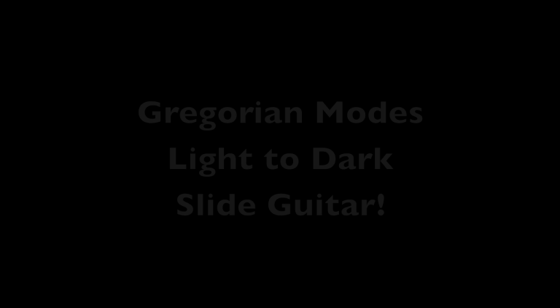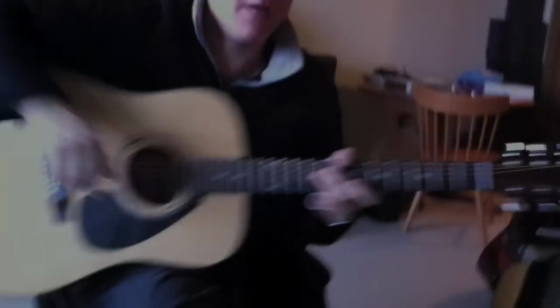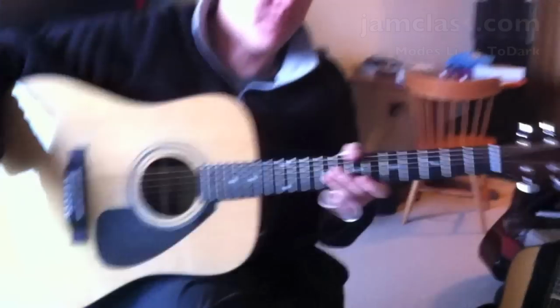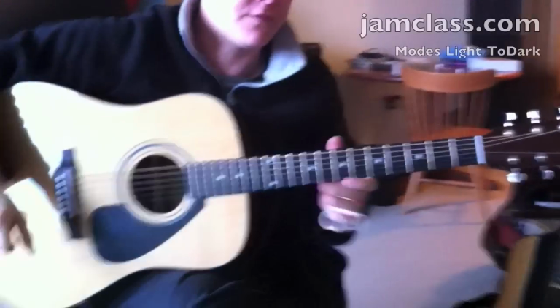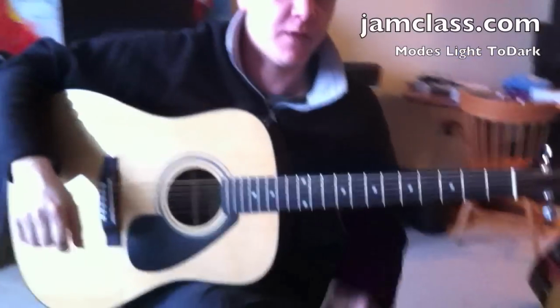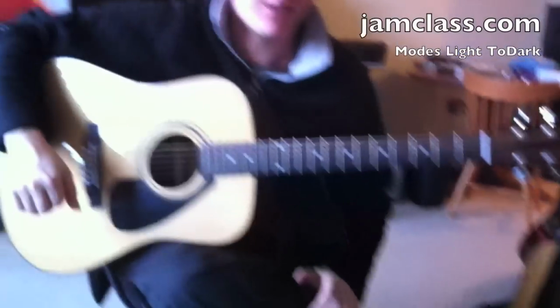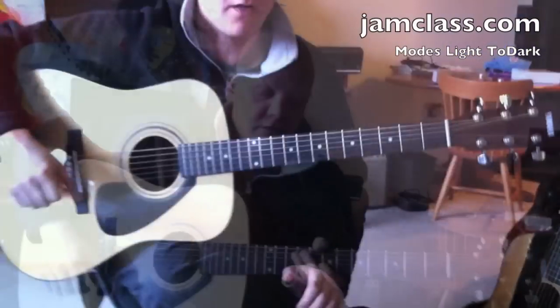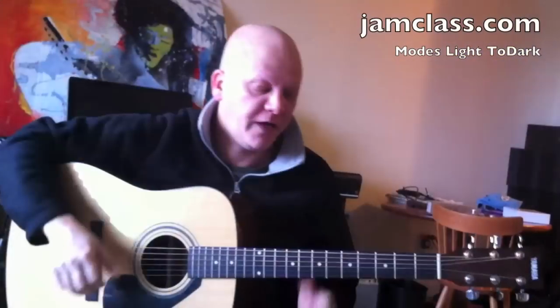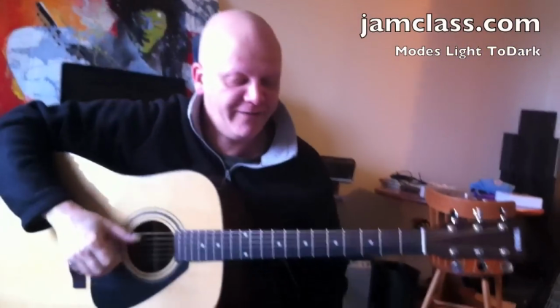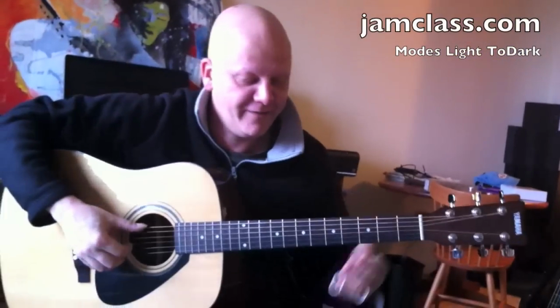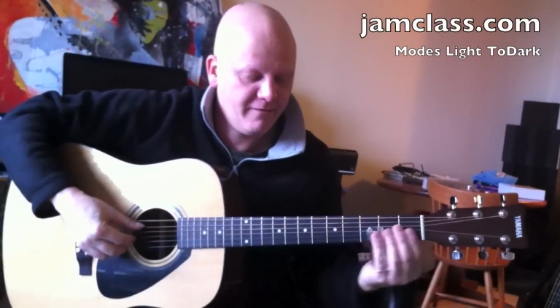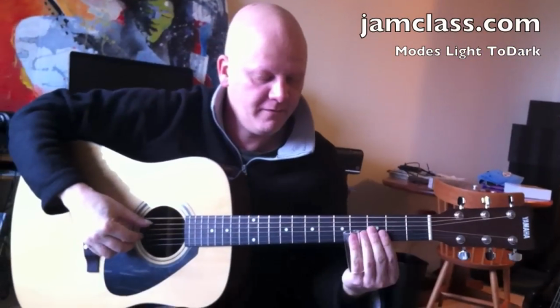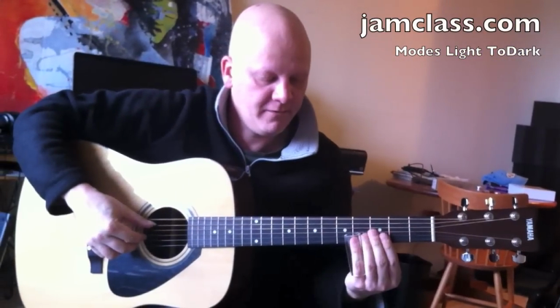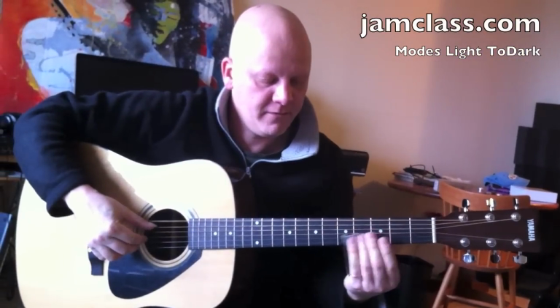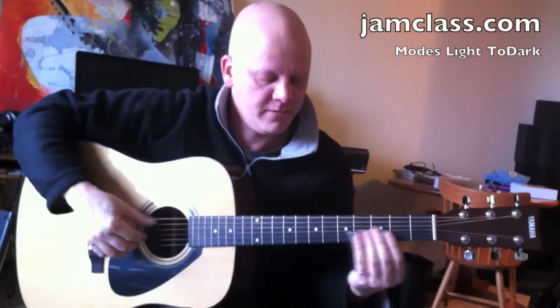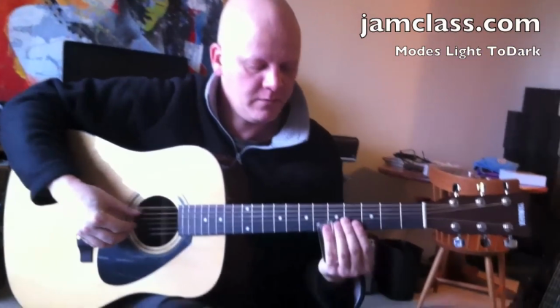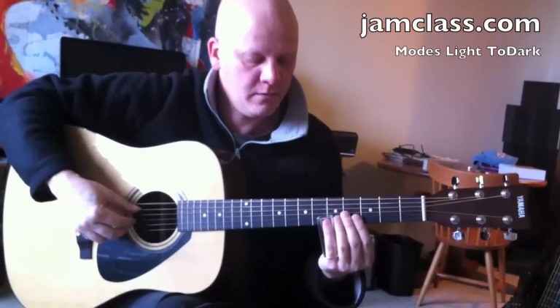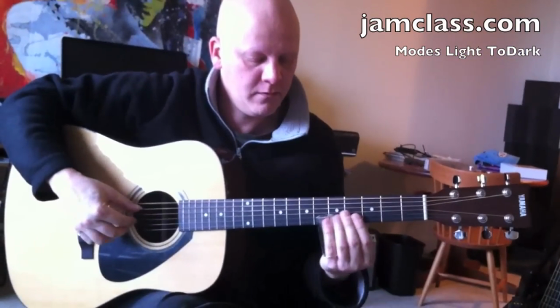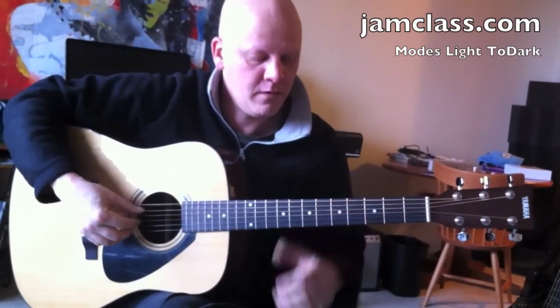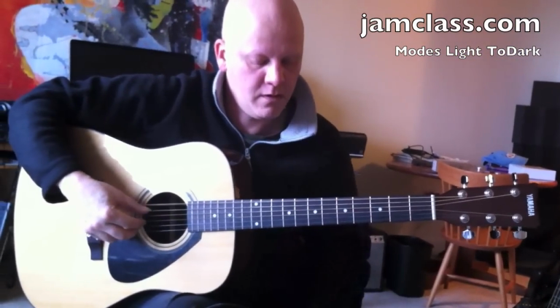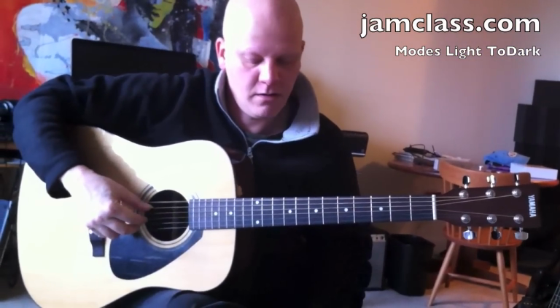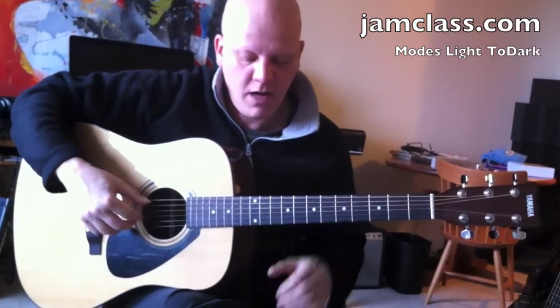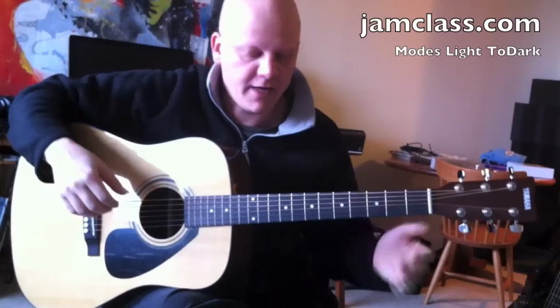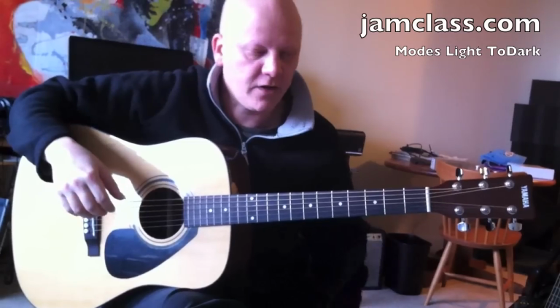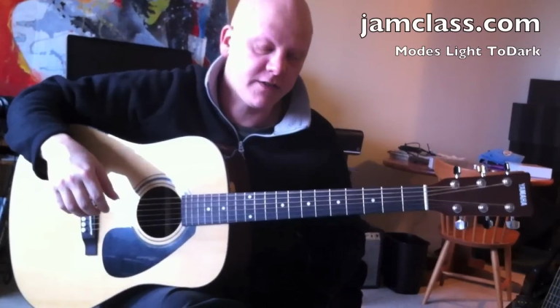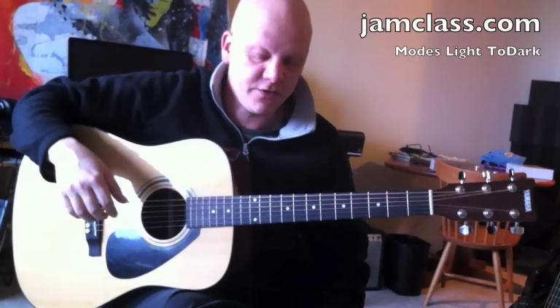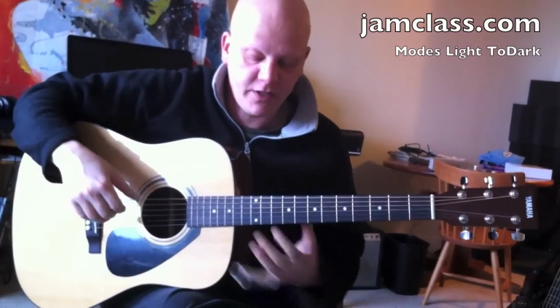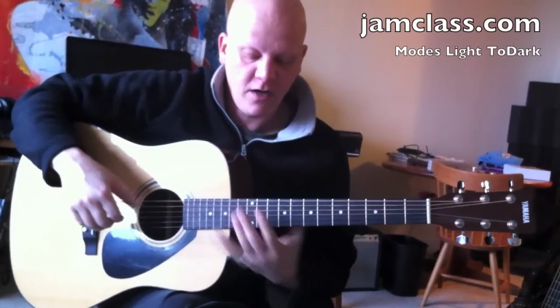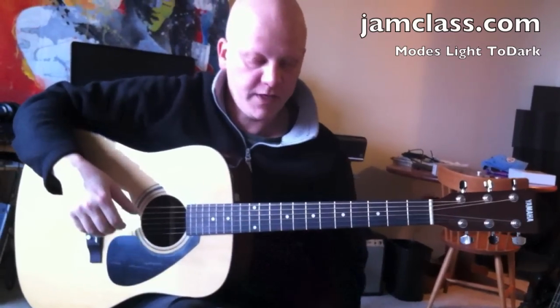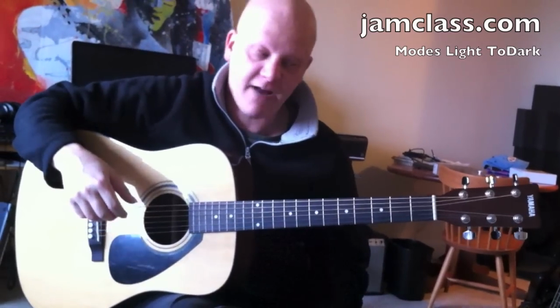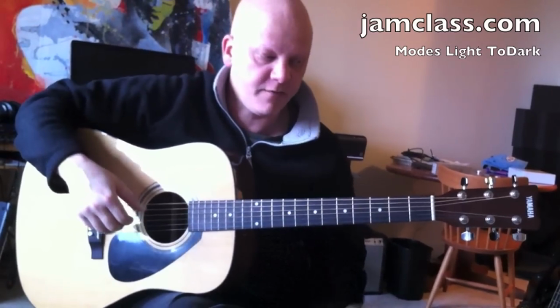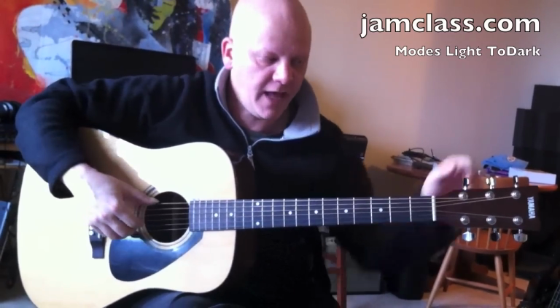Today I'm going to talk about the modes from light to dark. I've got a guitar here in standard tuning, but it's a half step flat.